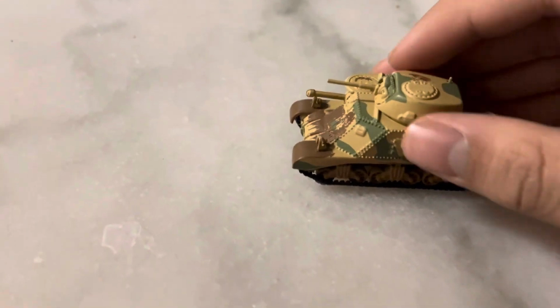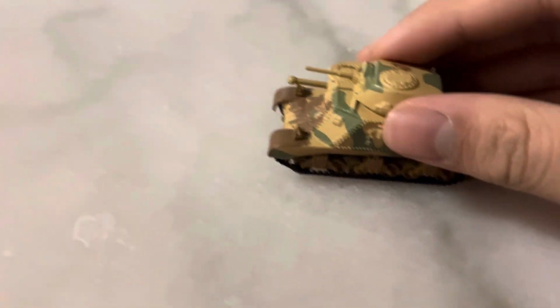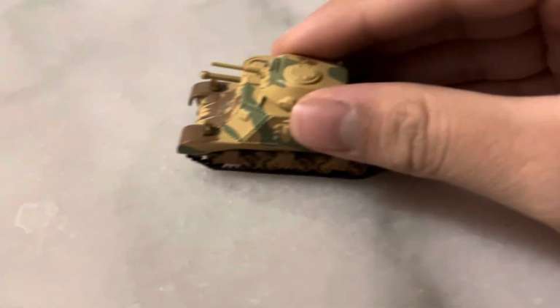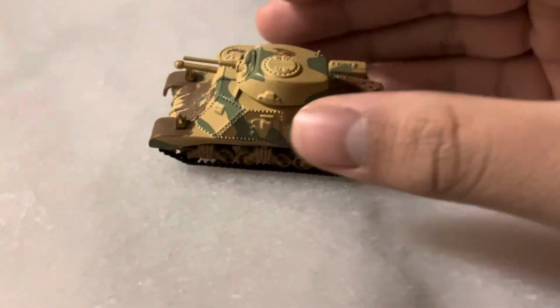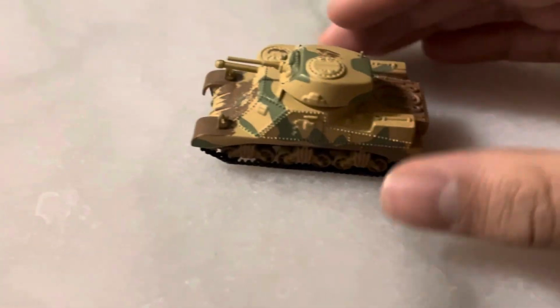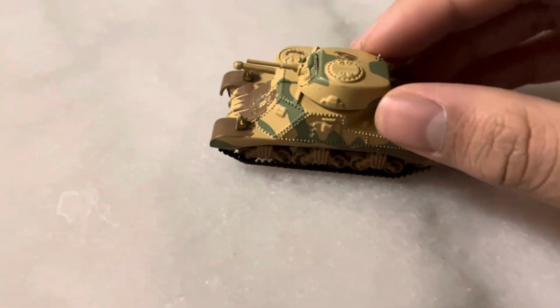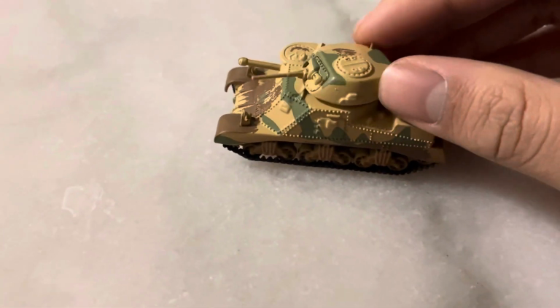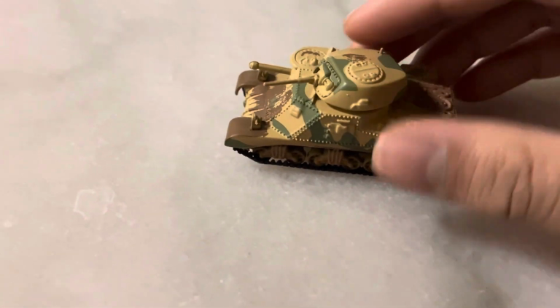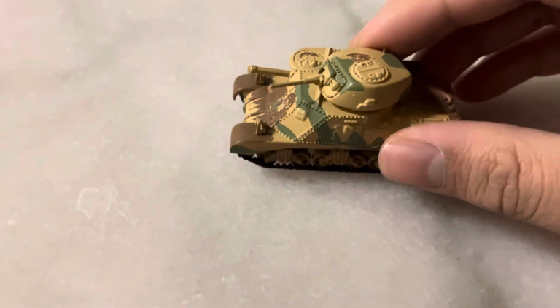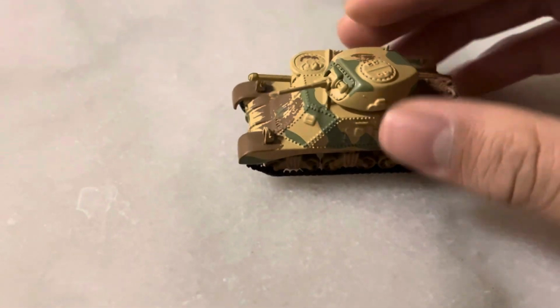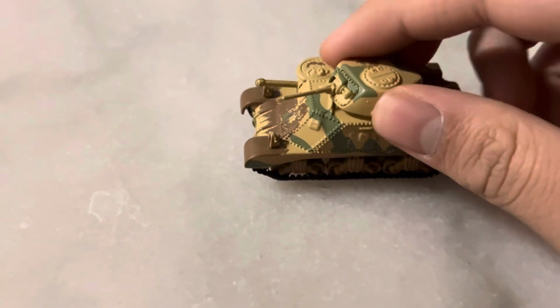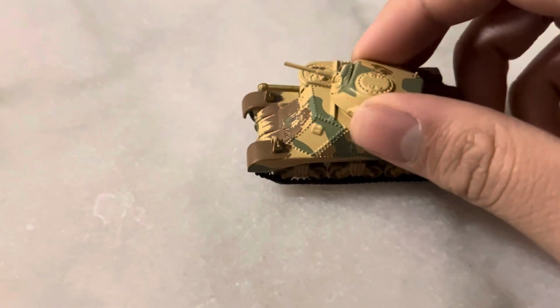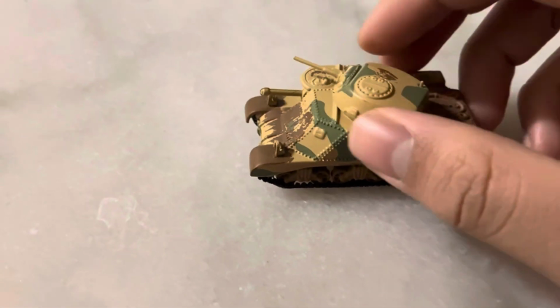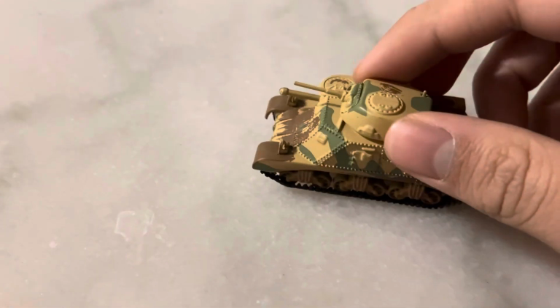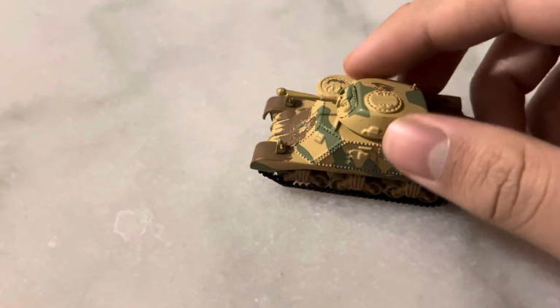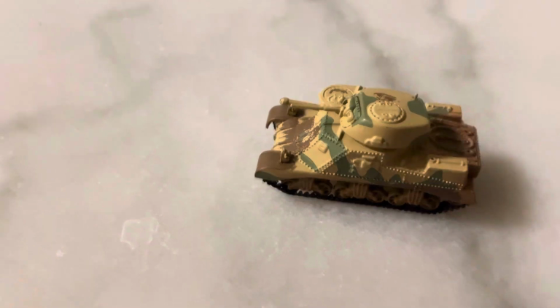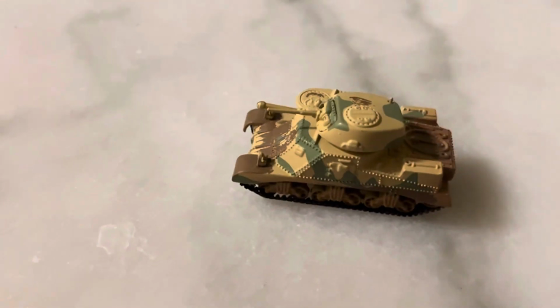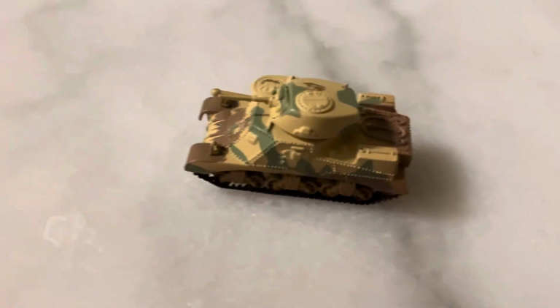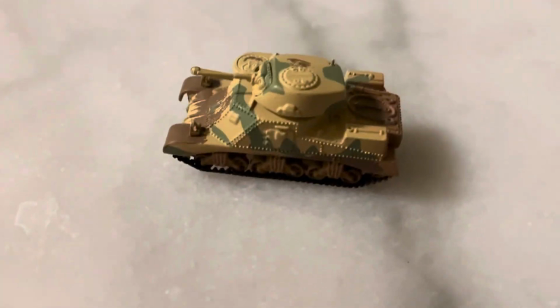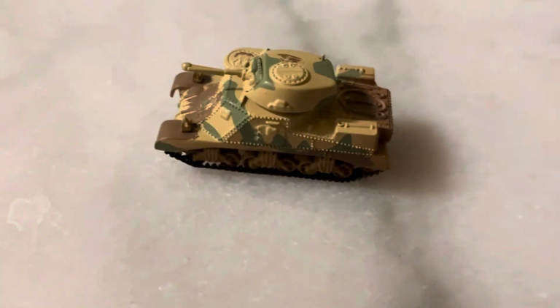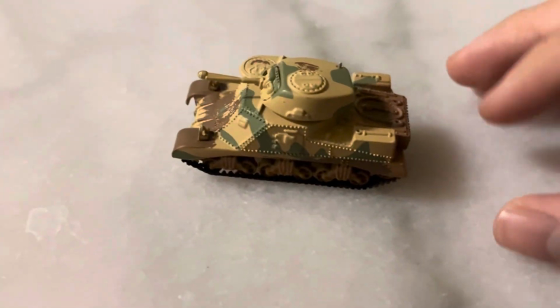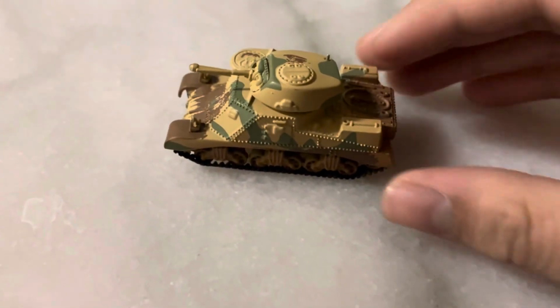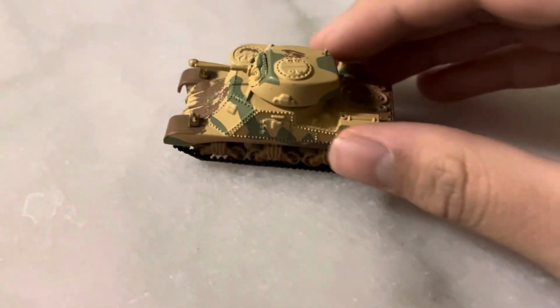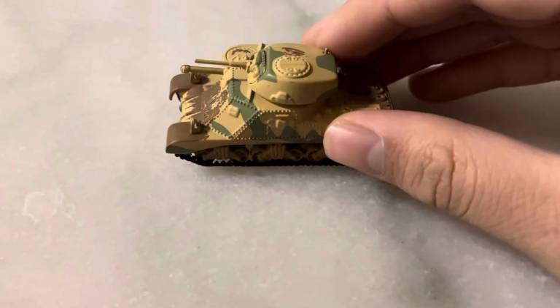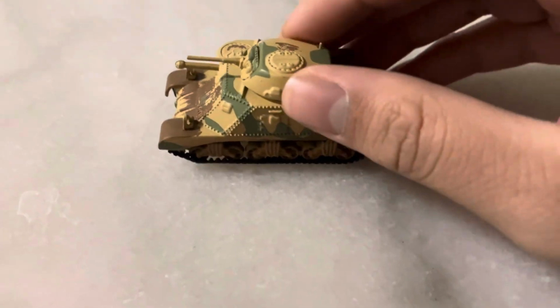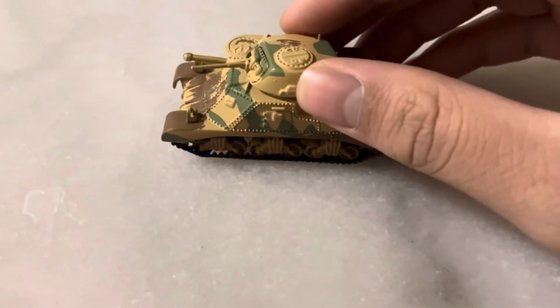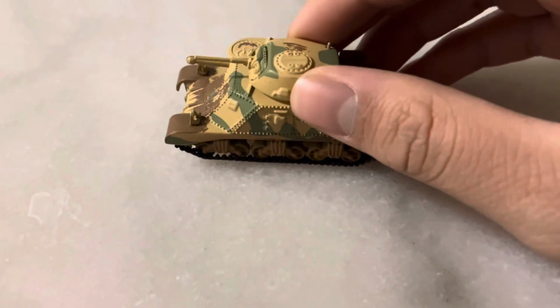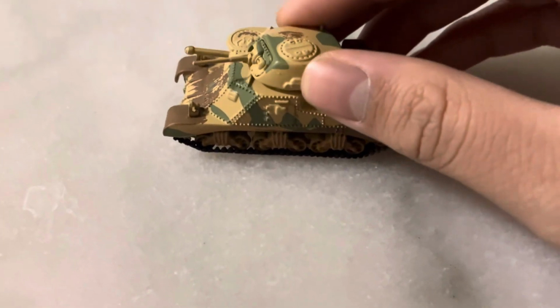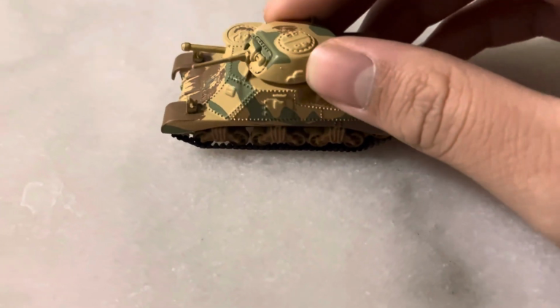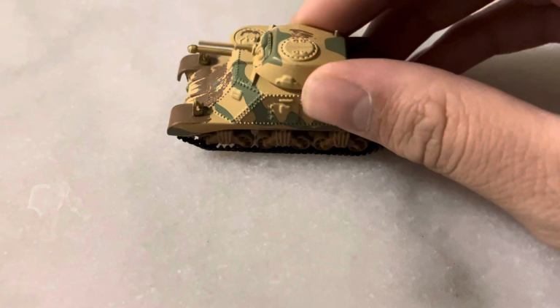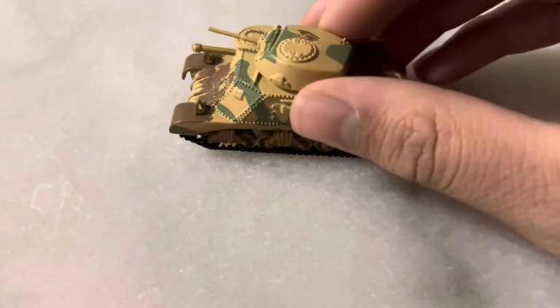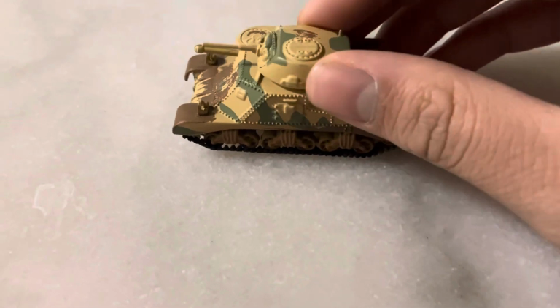So anyways, this is an M3 Grant, and the difference between the M3 Grant and Lee wasn't a lot. They're basically the same thing, except the M3 Grant was a British version and has a larger turret. As you can see here, we have the larger turret.